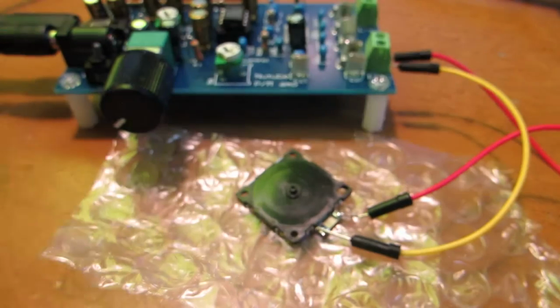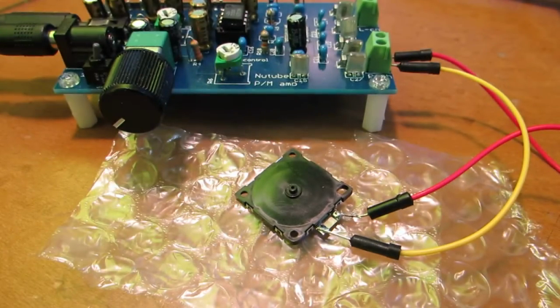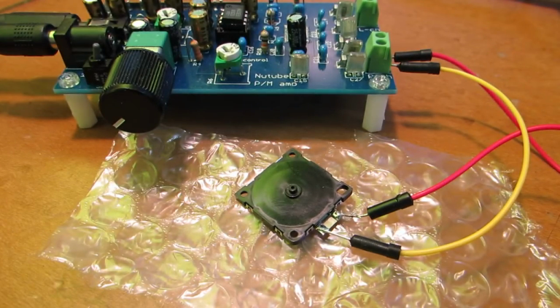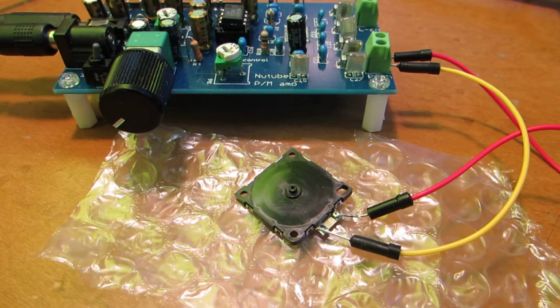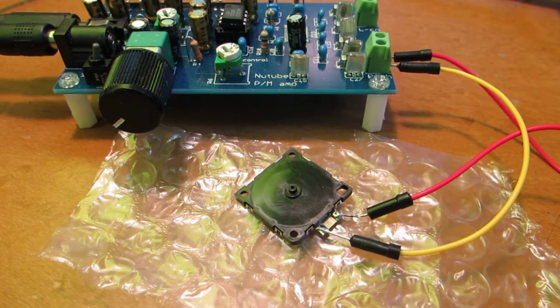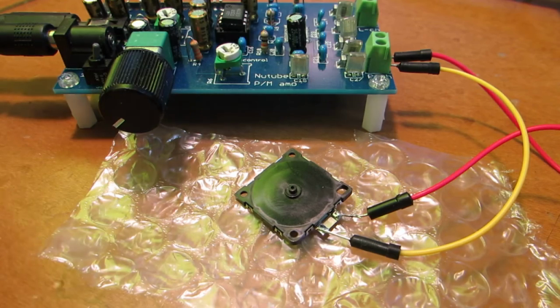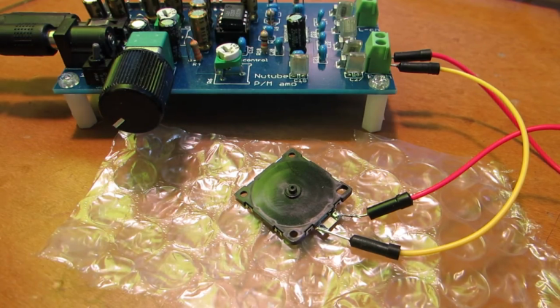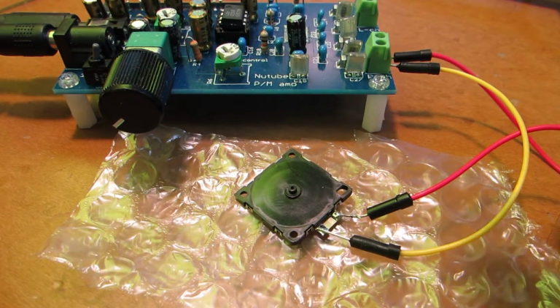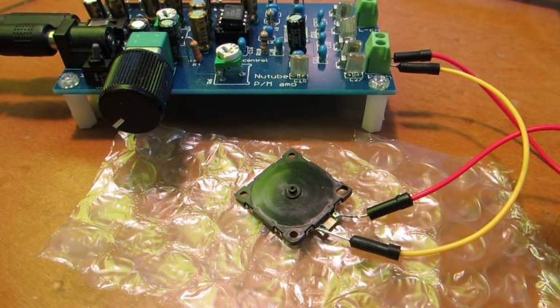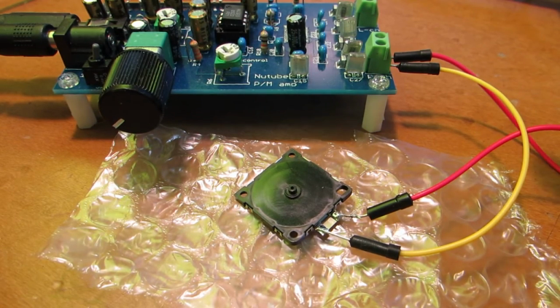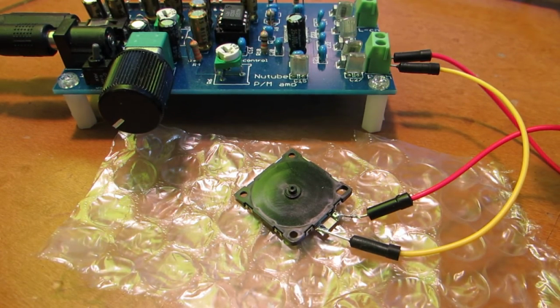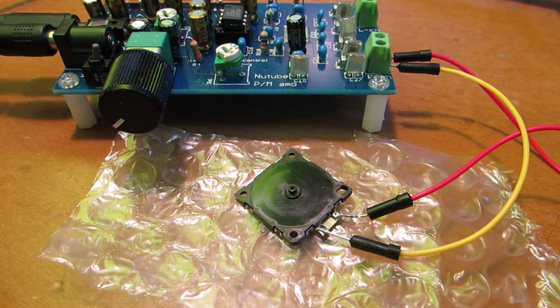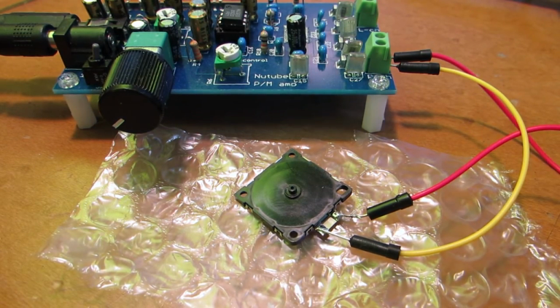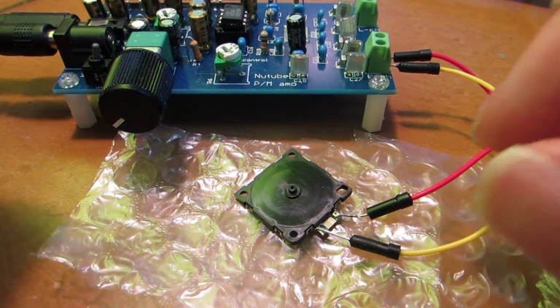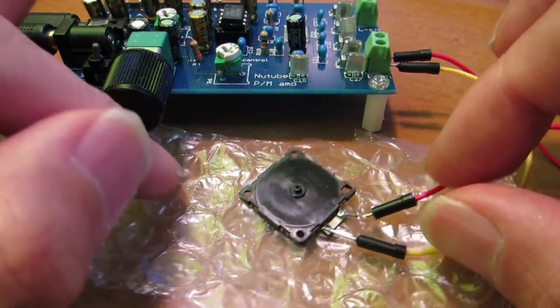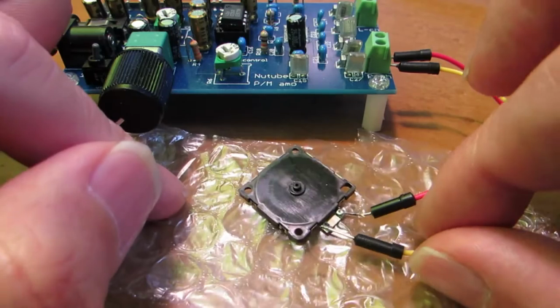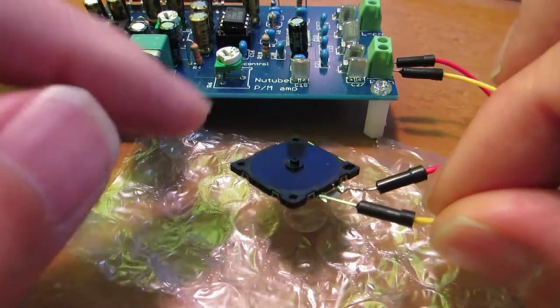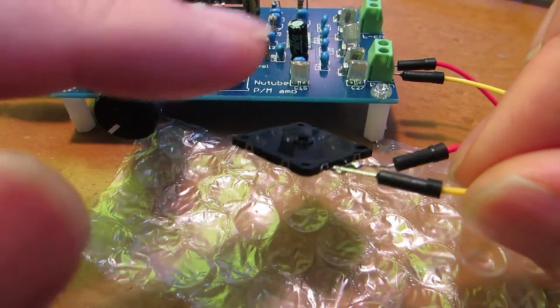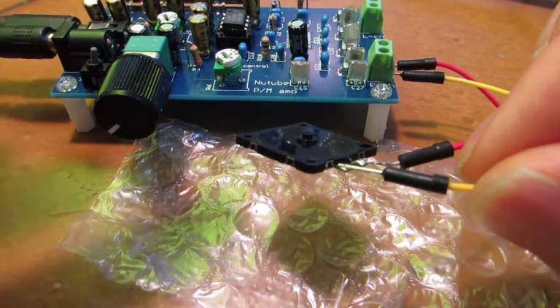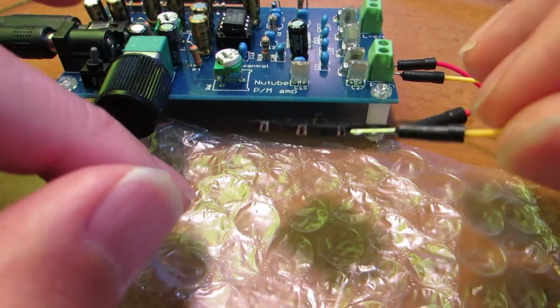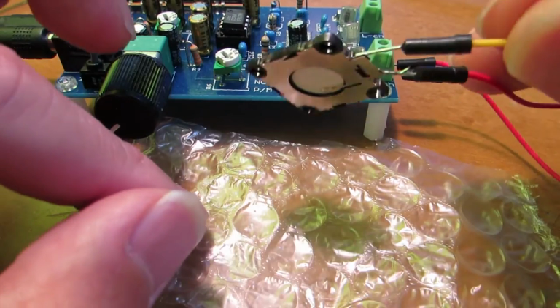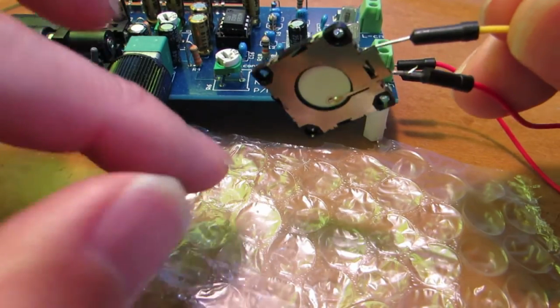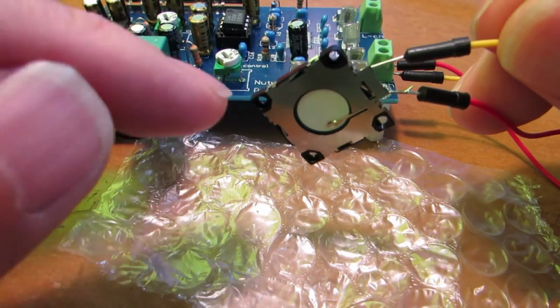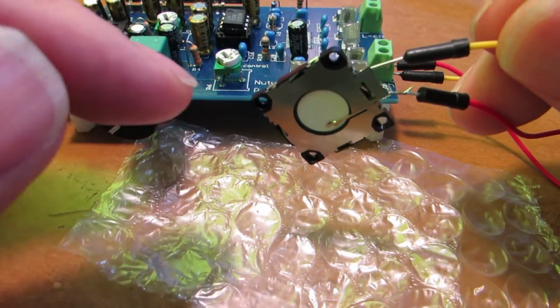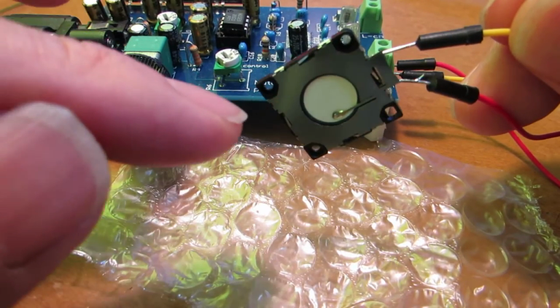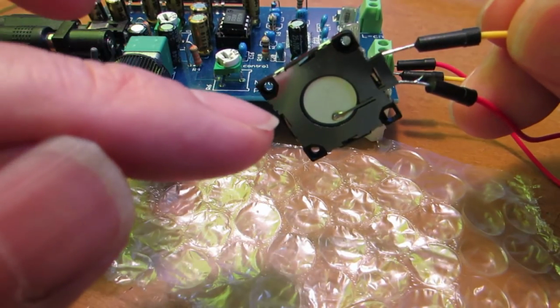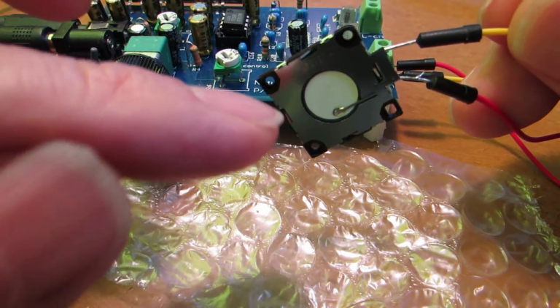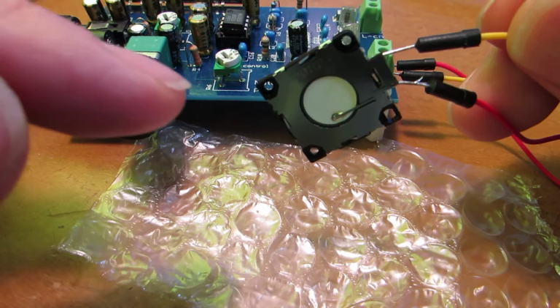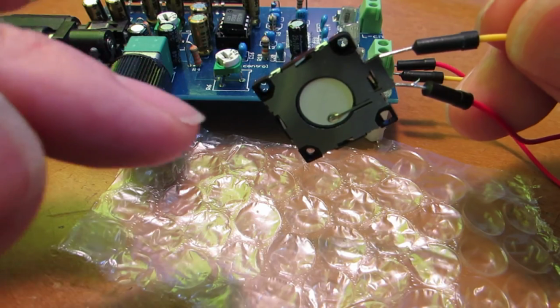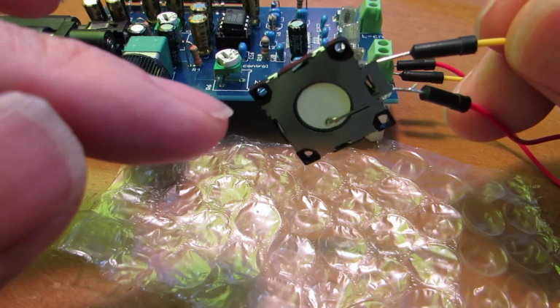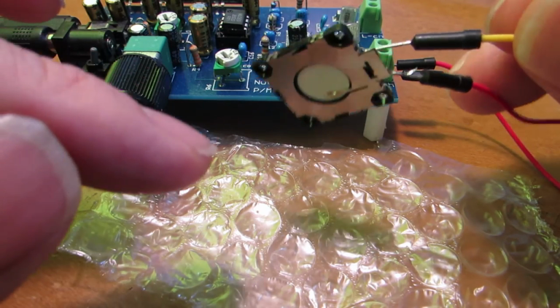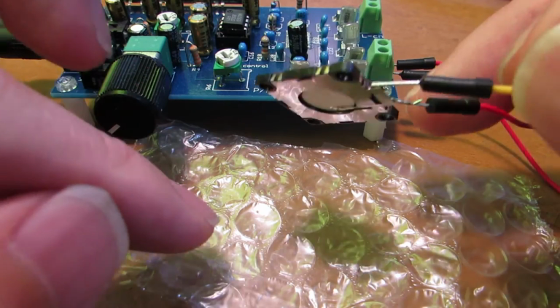In many cases, the air blower consists of some rotating motors and a fan. But in this case, the airflow is made by ultrasonic vibration in the piezoelectric element.